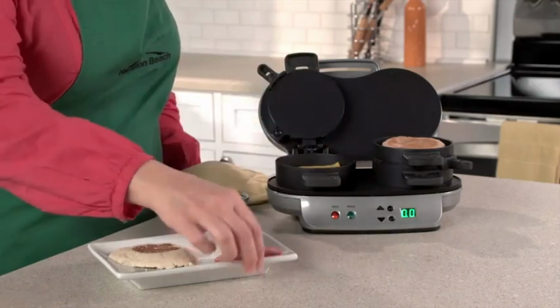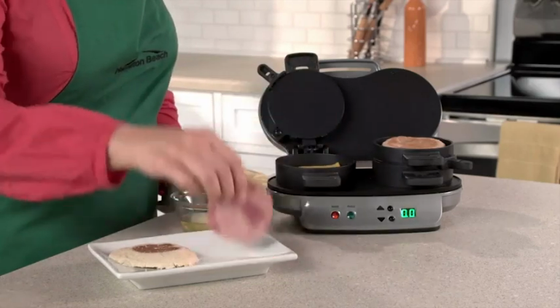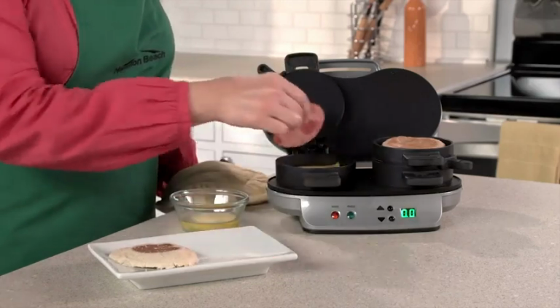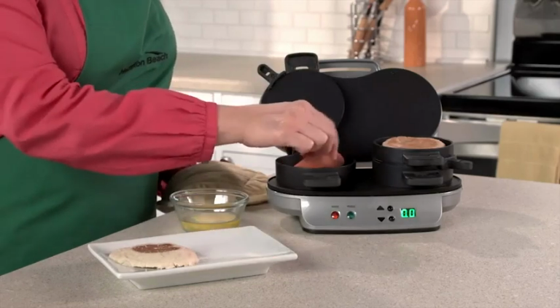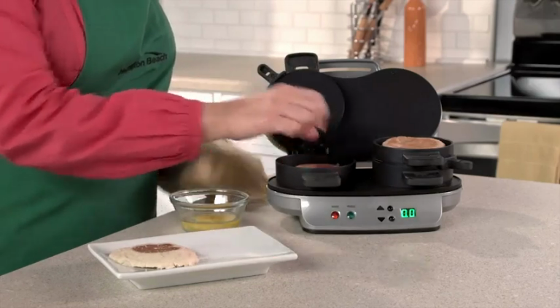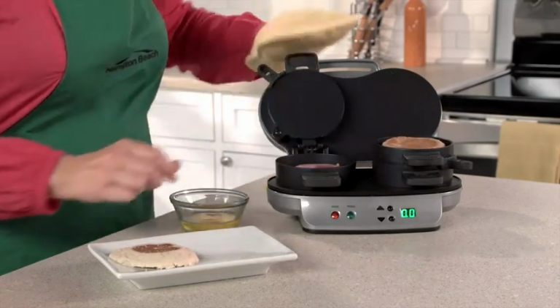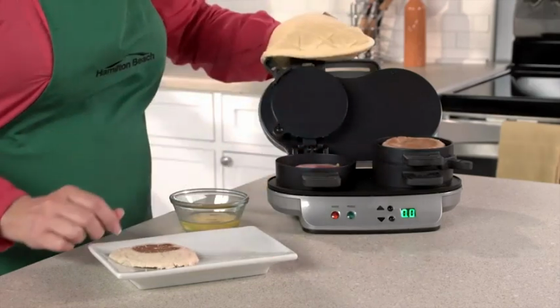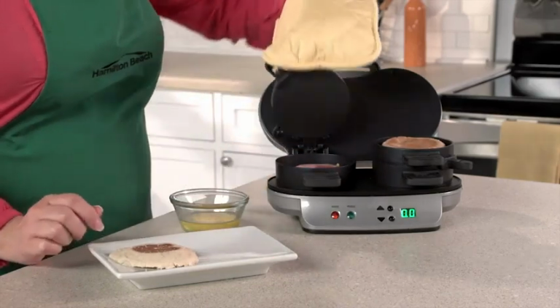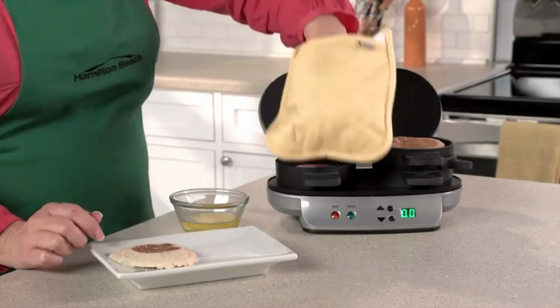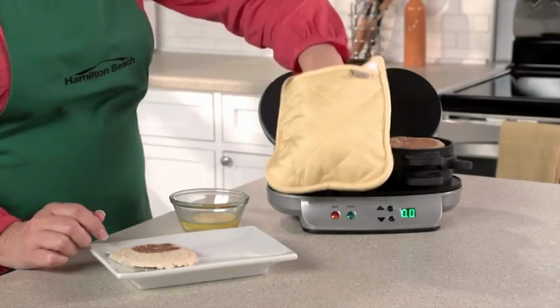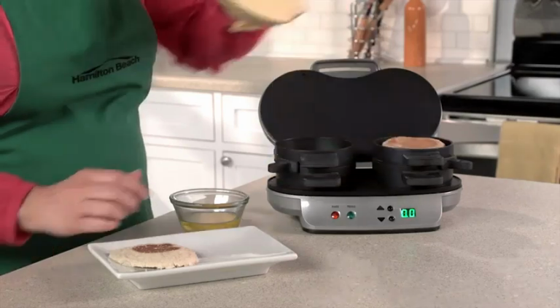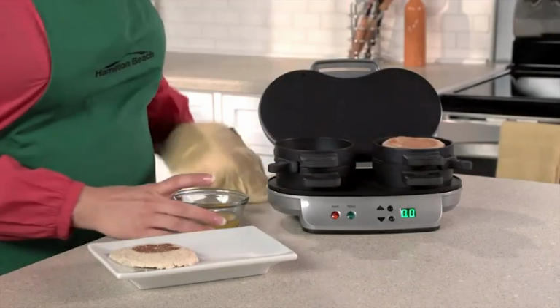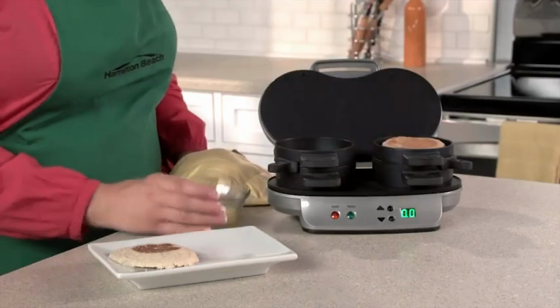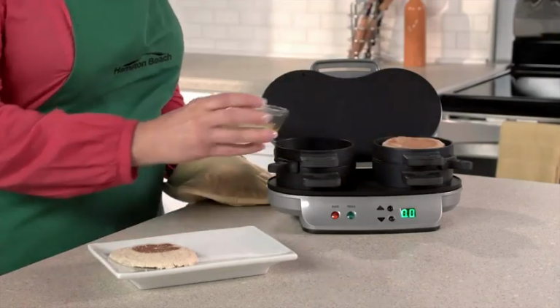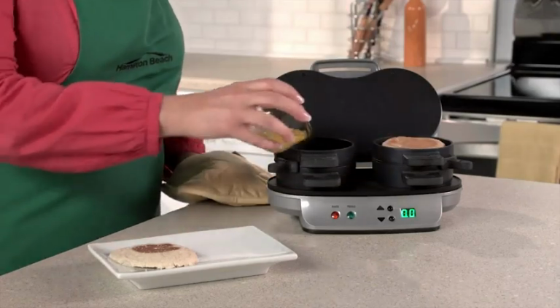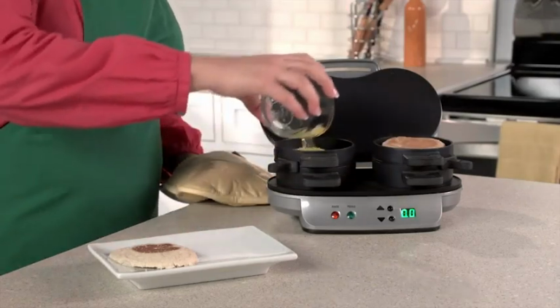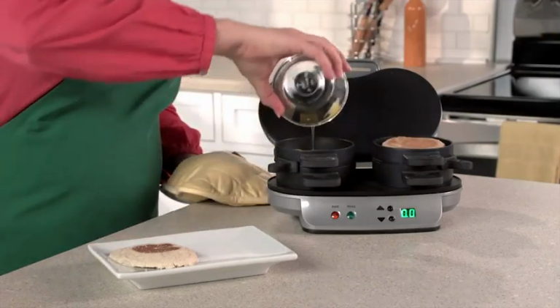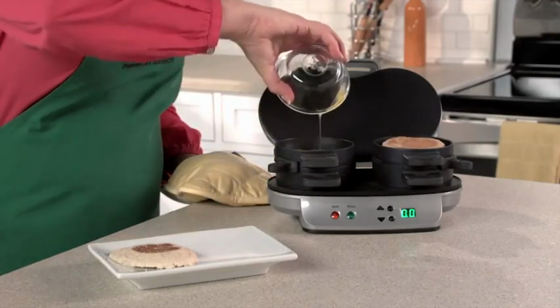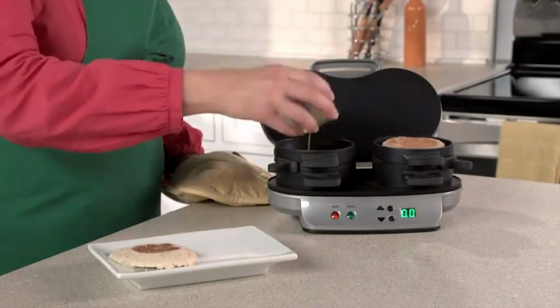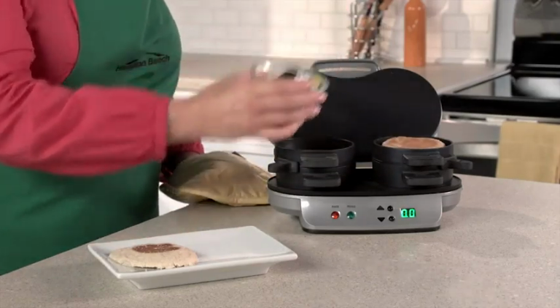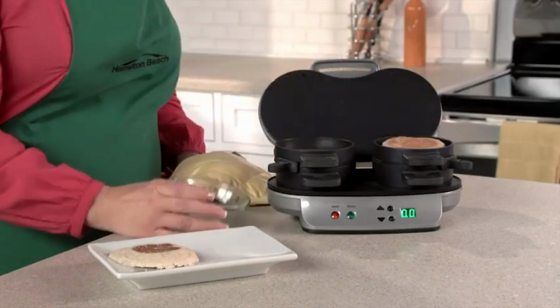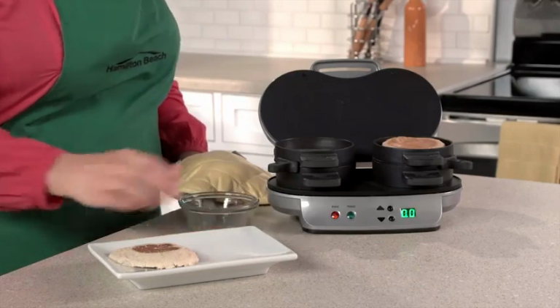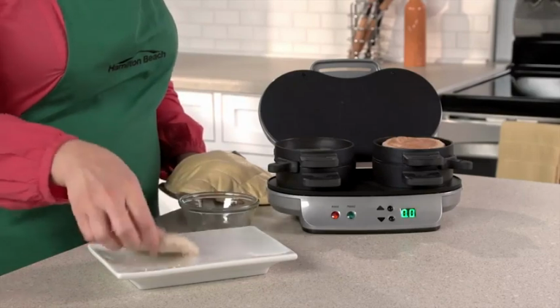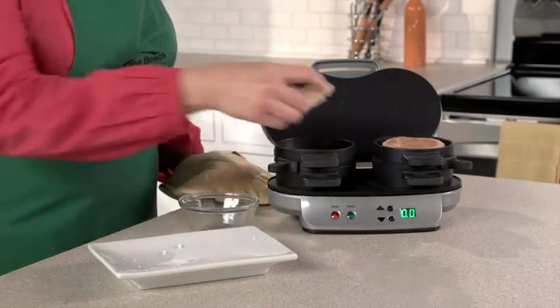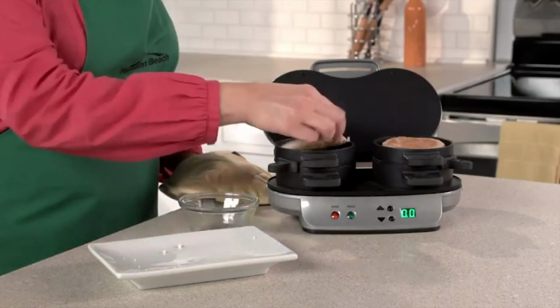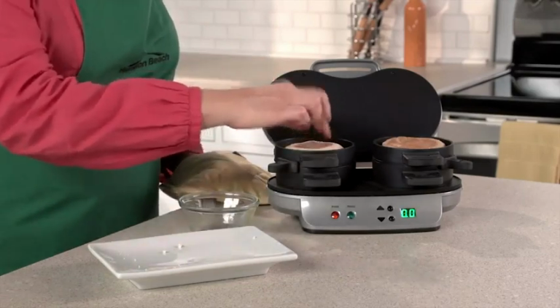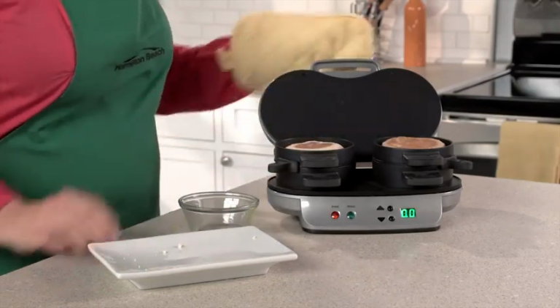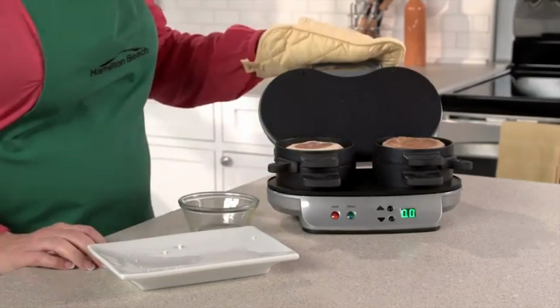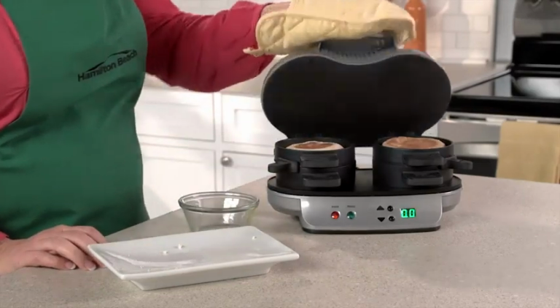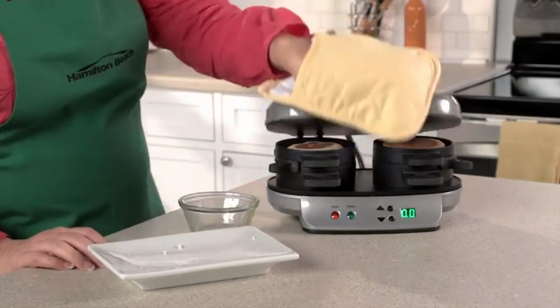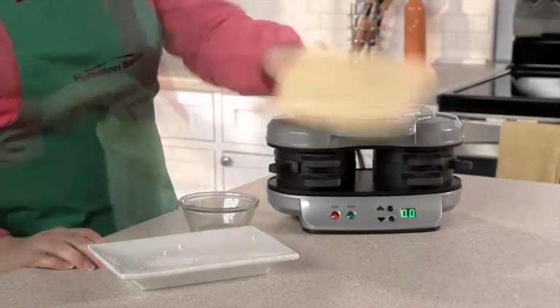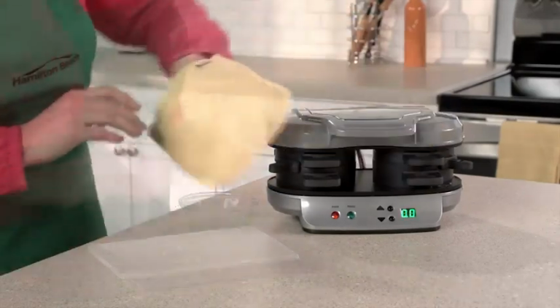Then layer on your favorite toppings — cheese, precooked meat, or veggies. Lower the cooking plate and top ring, add an egg, top with the other piece of bread, and close.